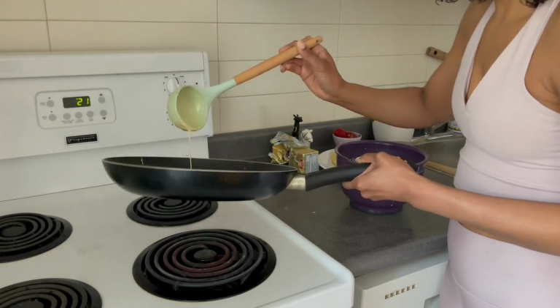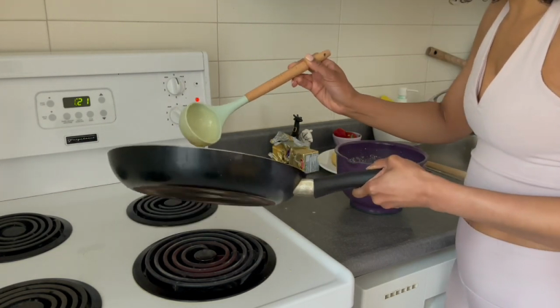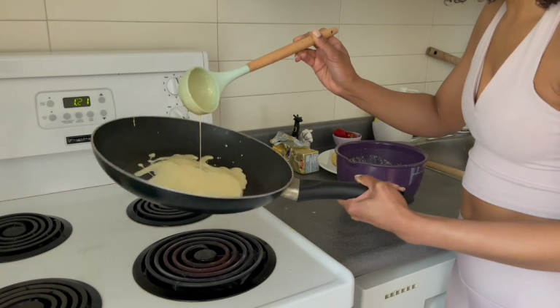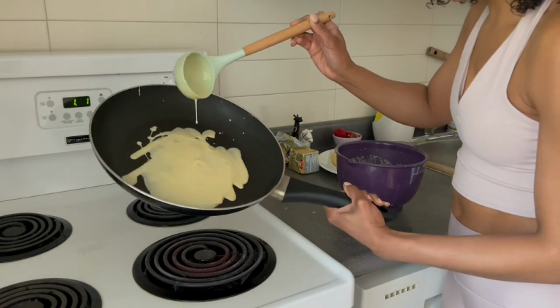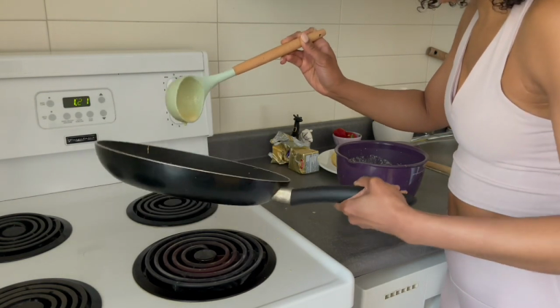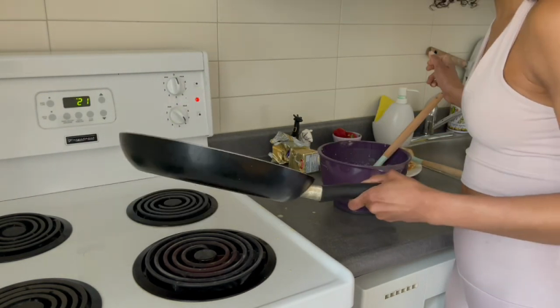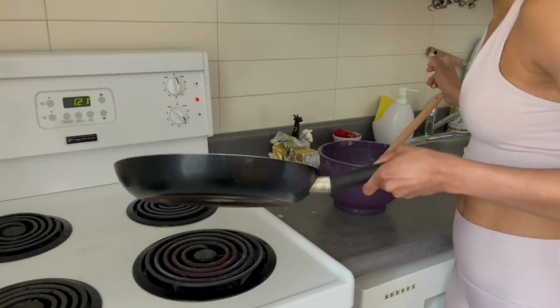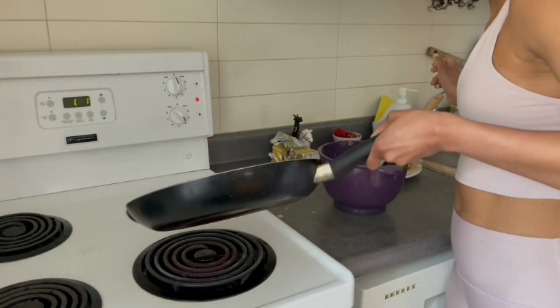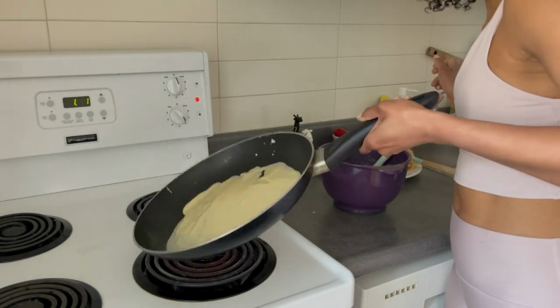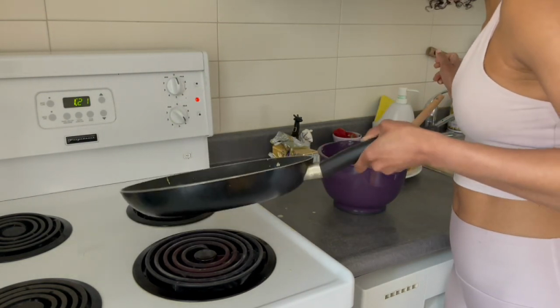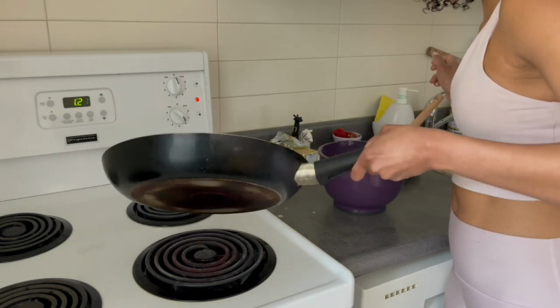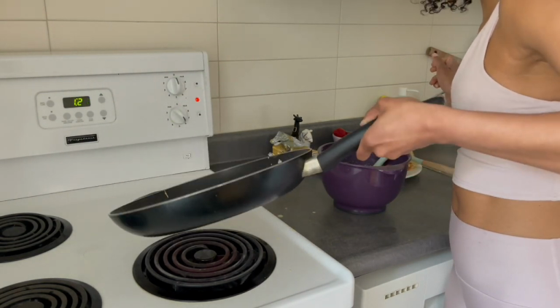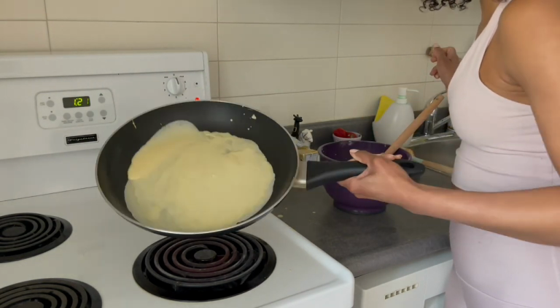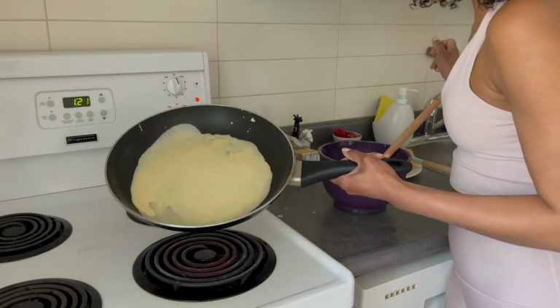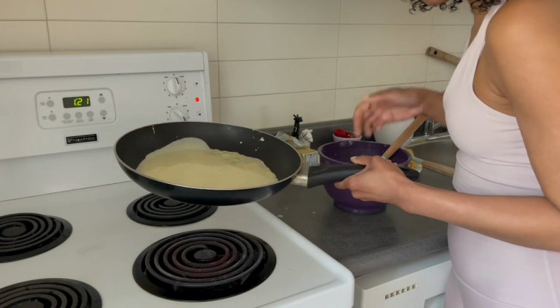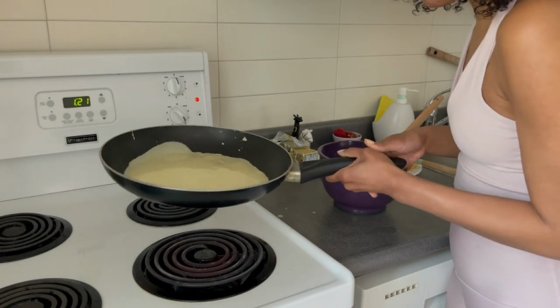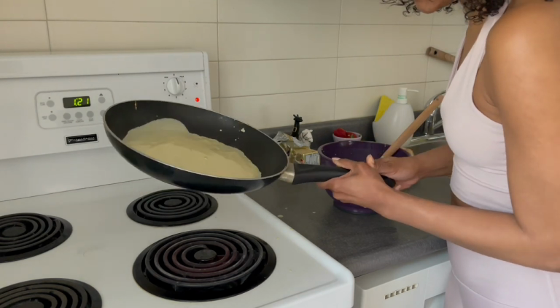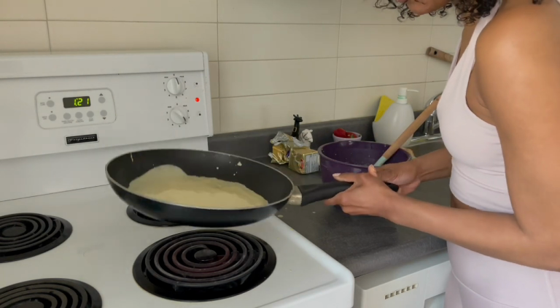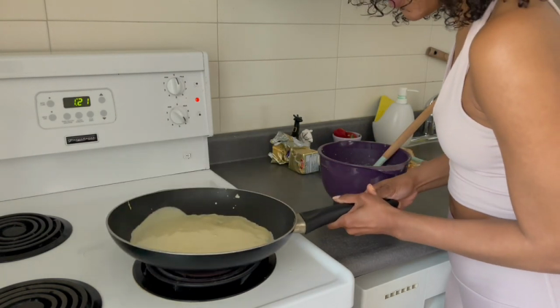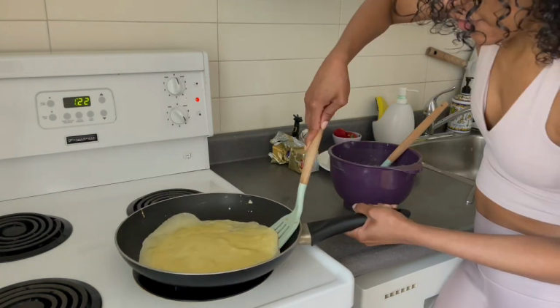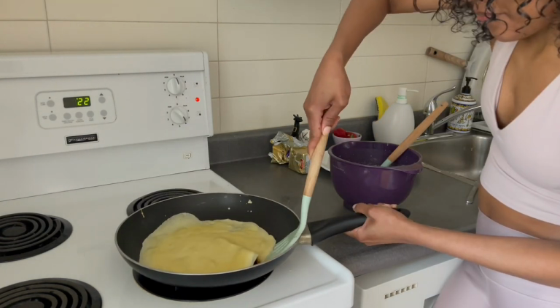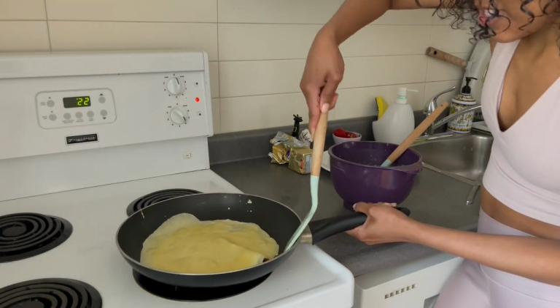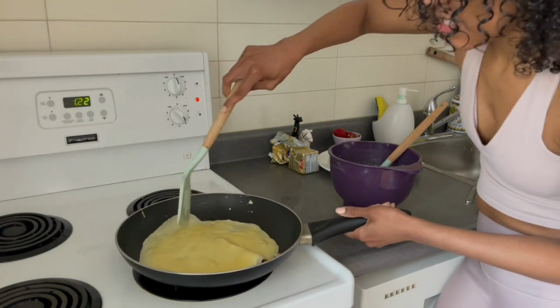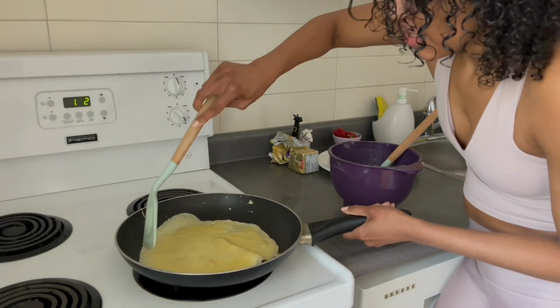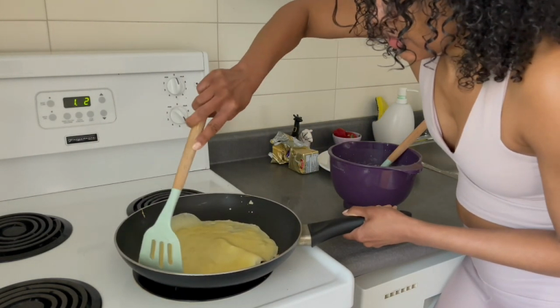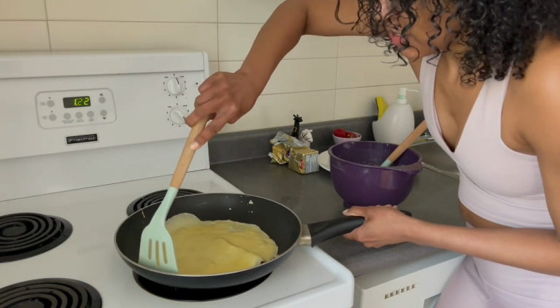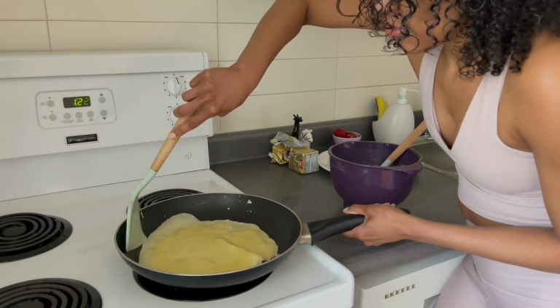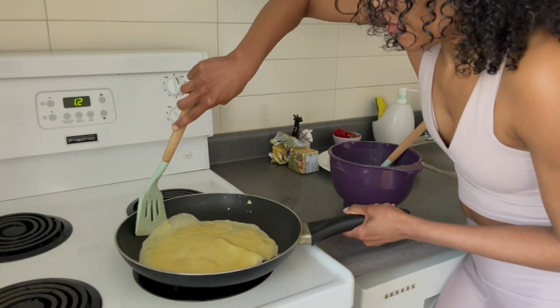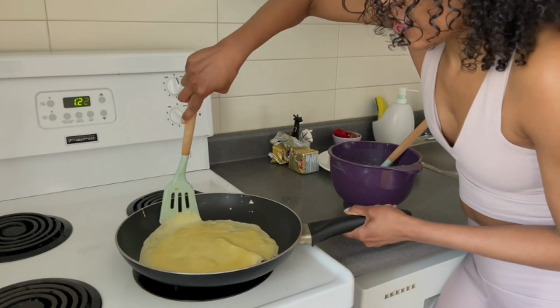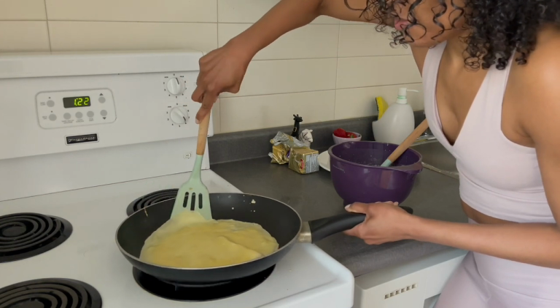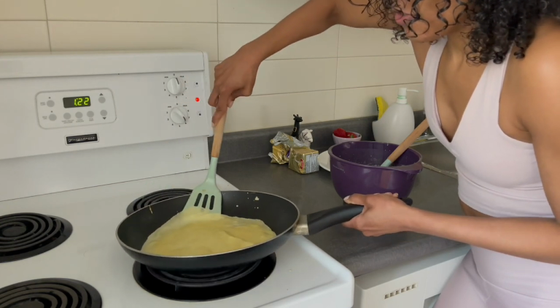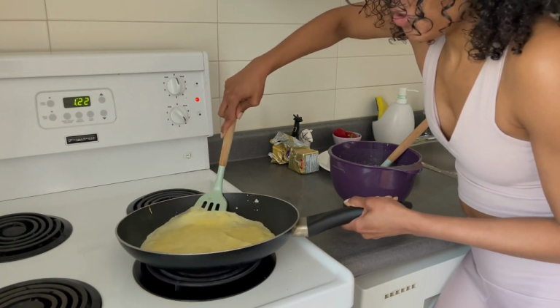All you gotta do is roll the pan, spin it in a circular shape to spread the batter. Wait until it looks slightly glossy on top, put your spatula underneath, and flip. That's it — so simple.